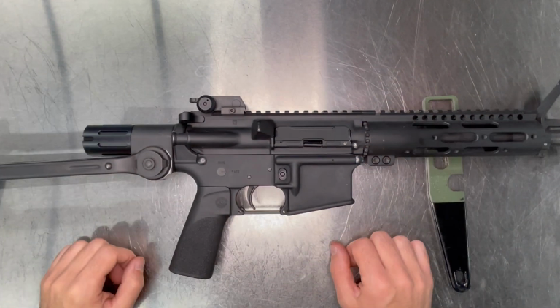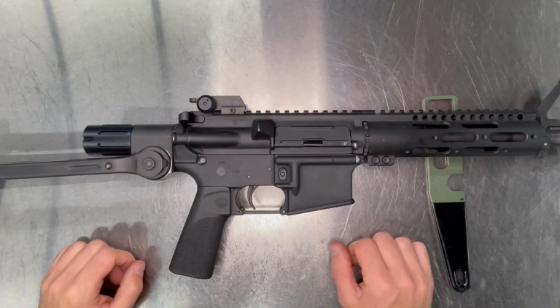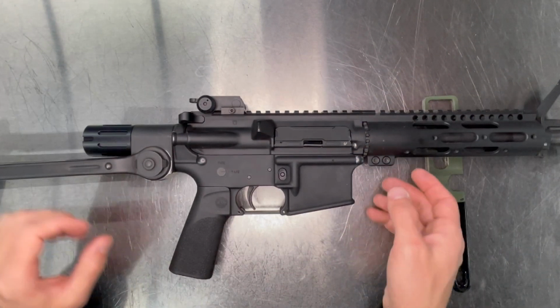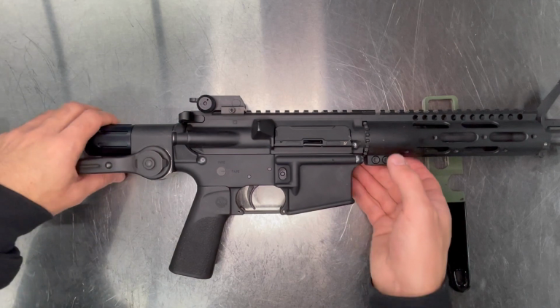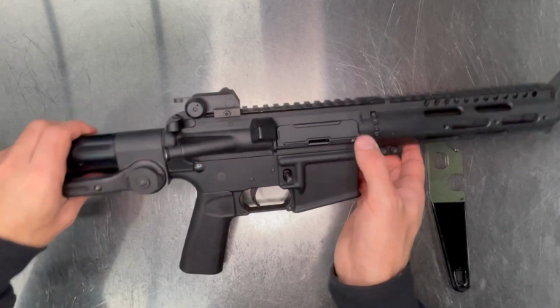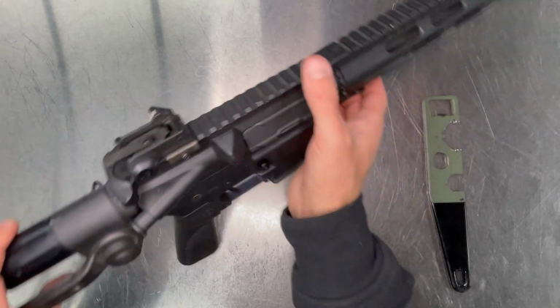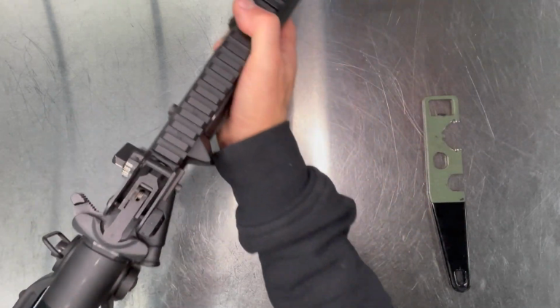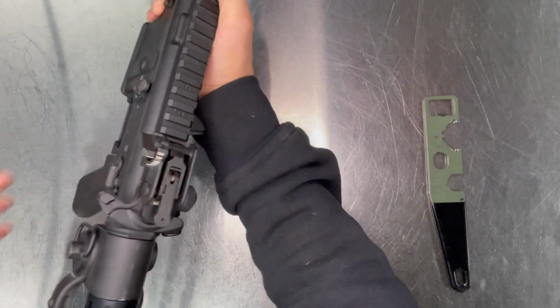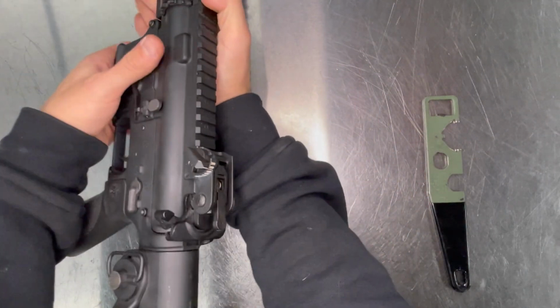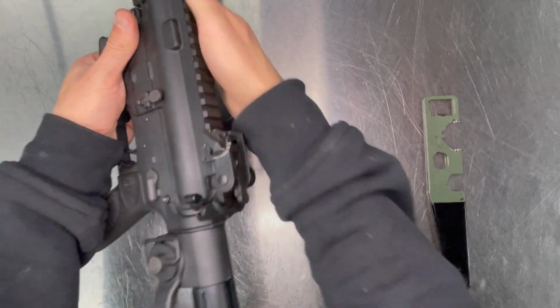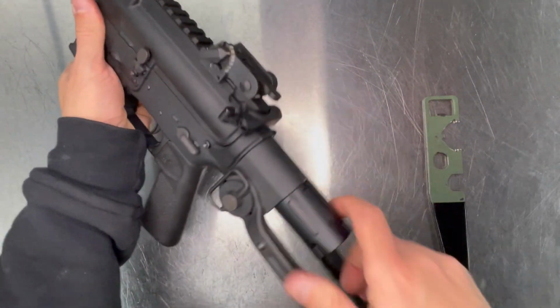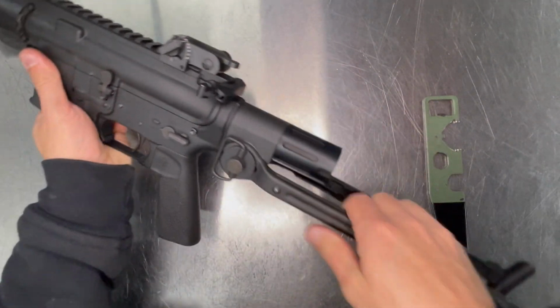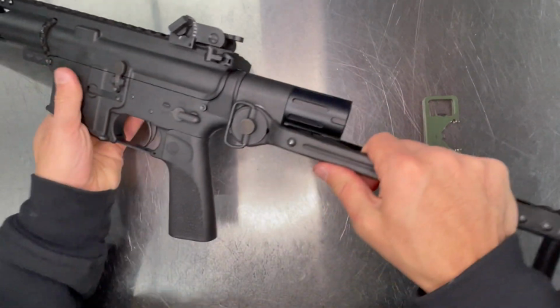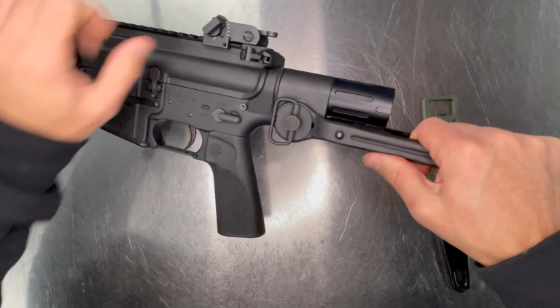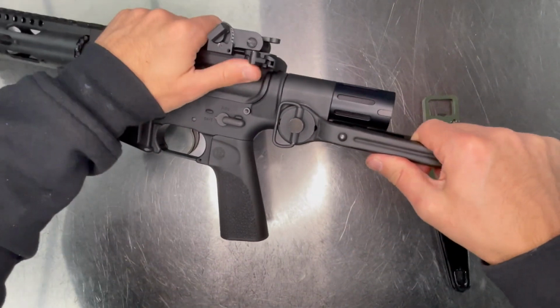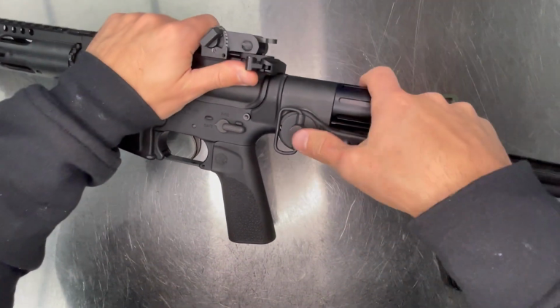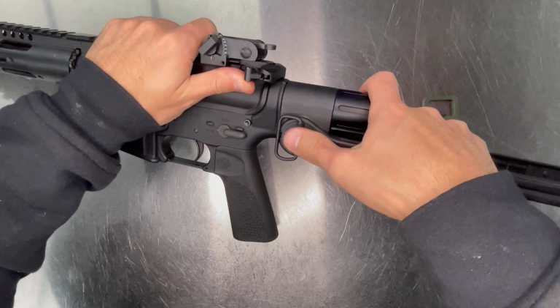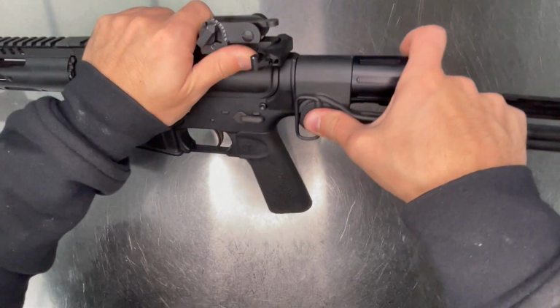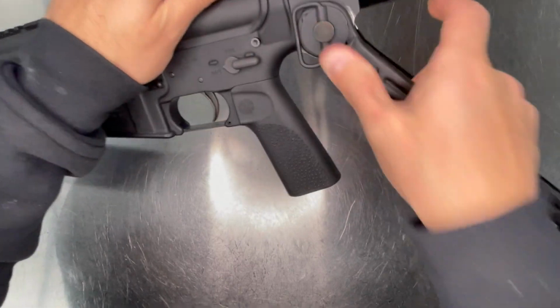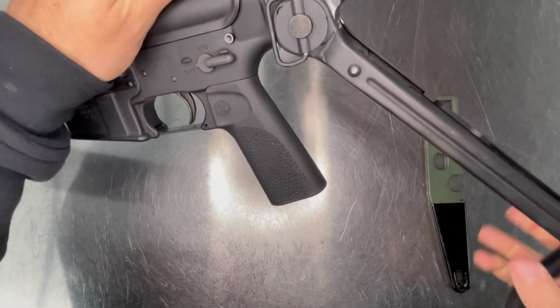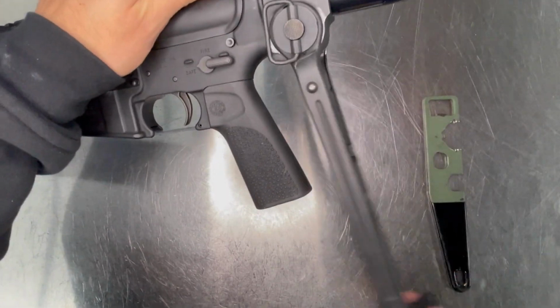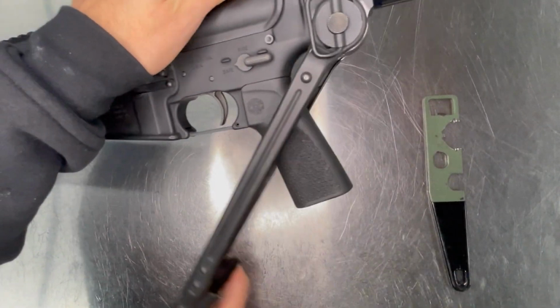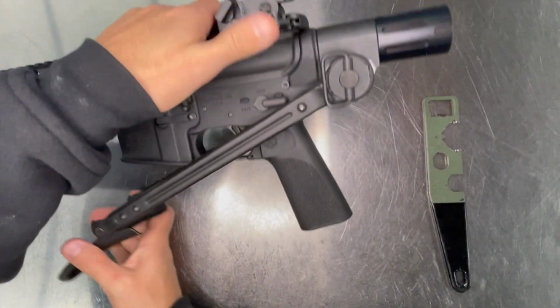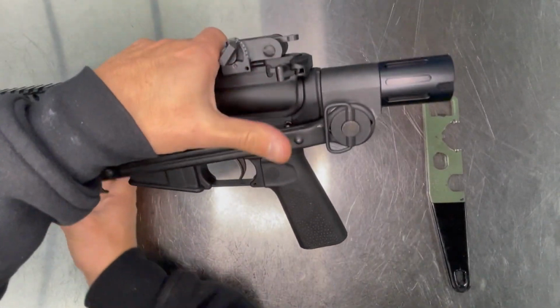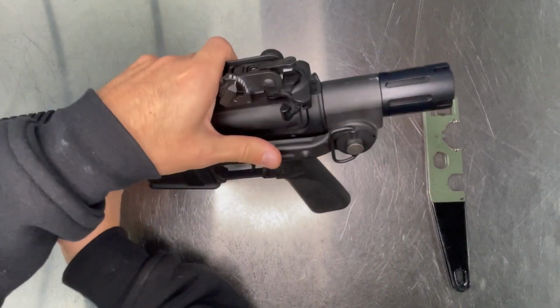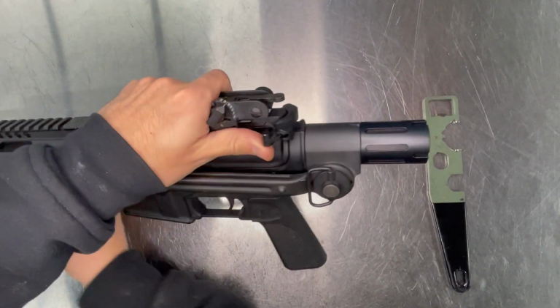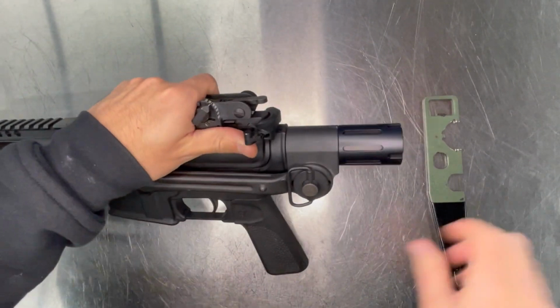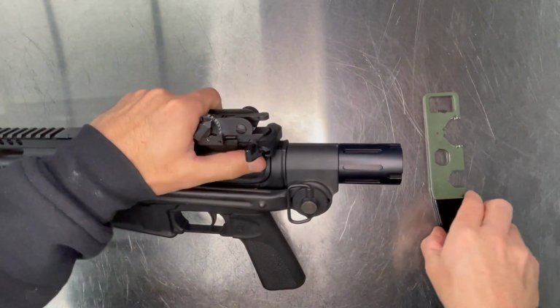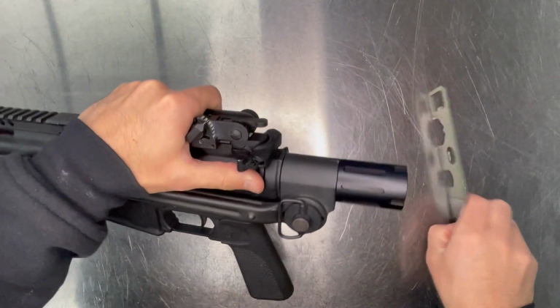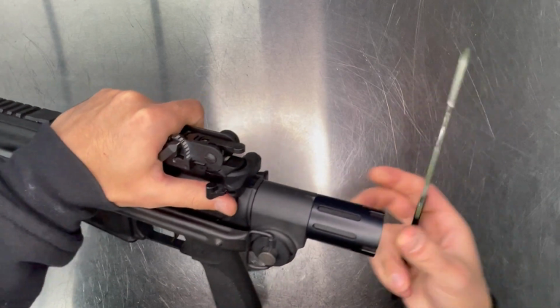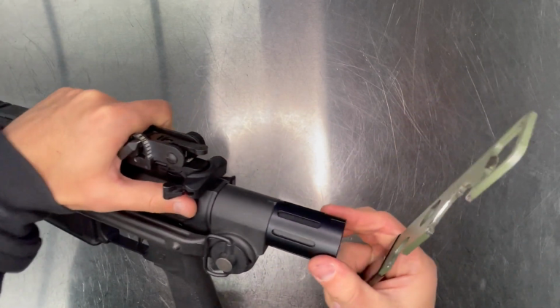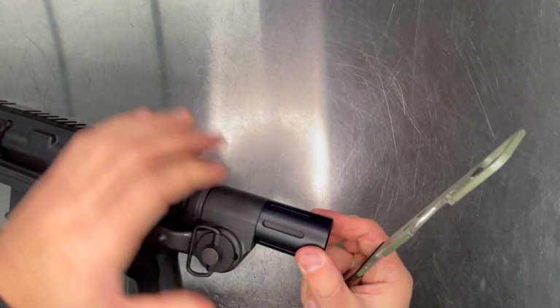Pull the Underfolder out of the way. Simply push the button and tighten on the Buffer Tube.